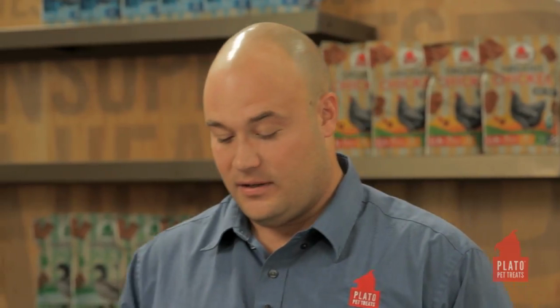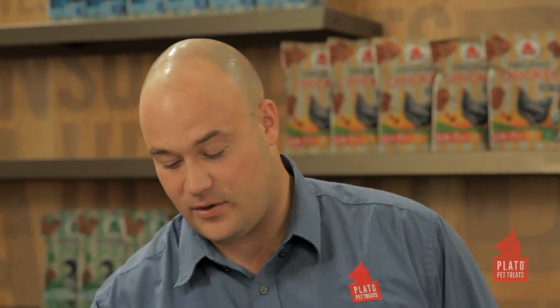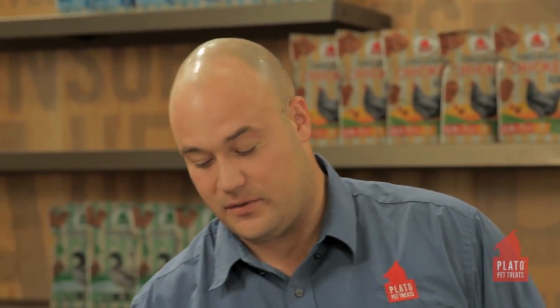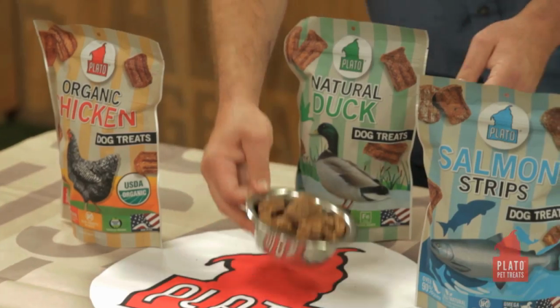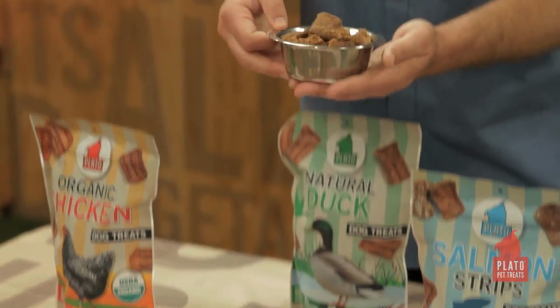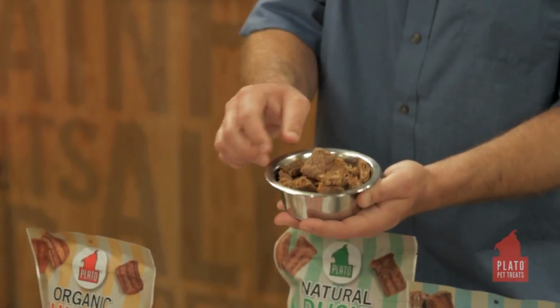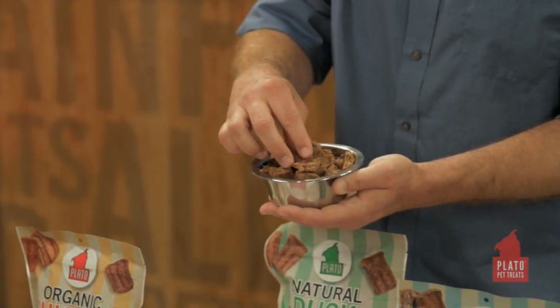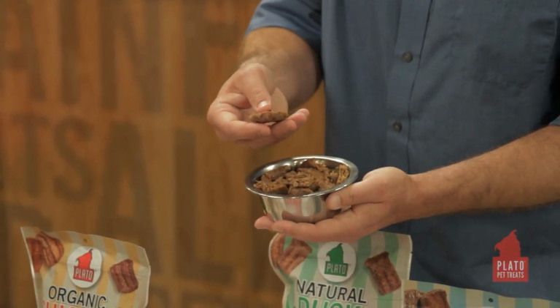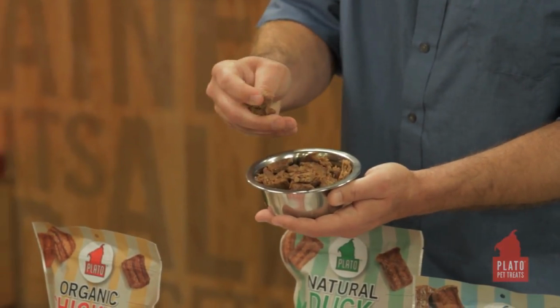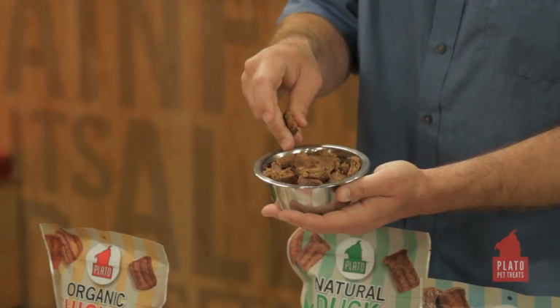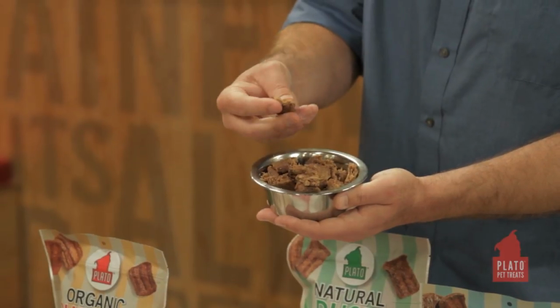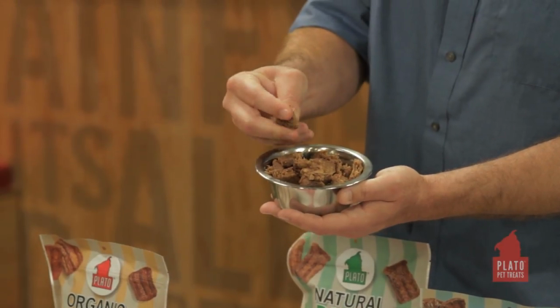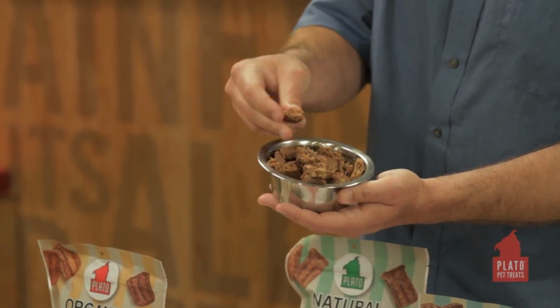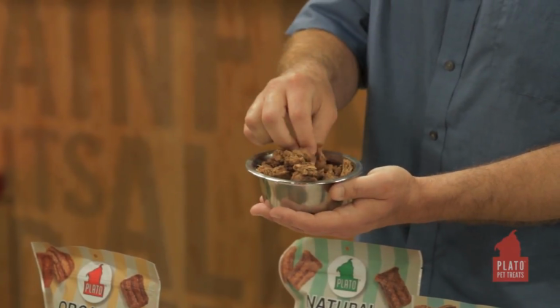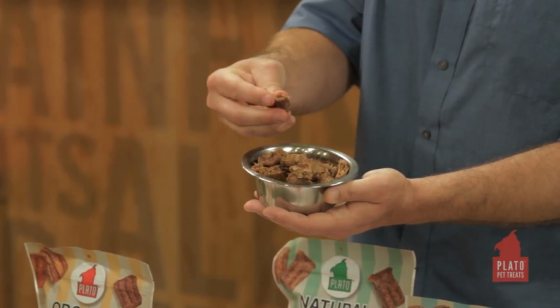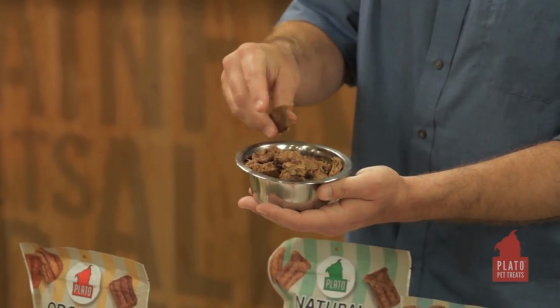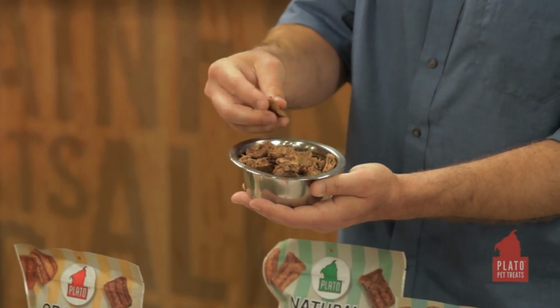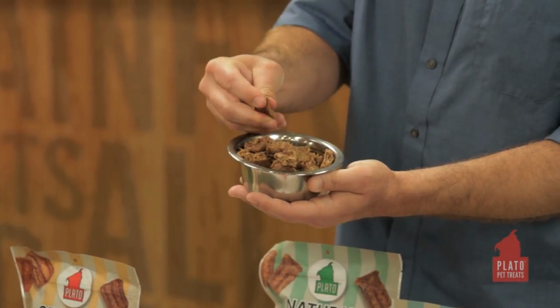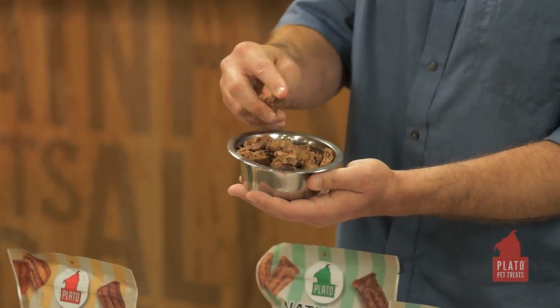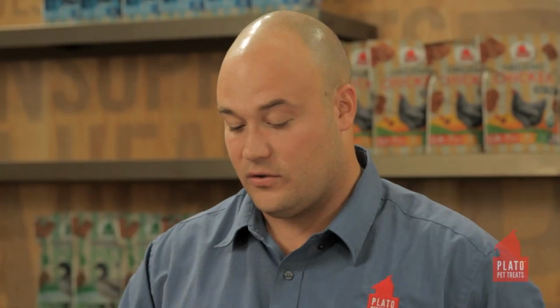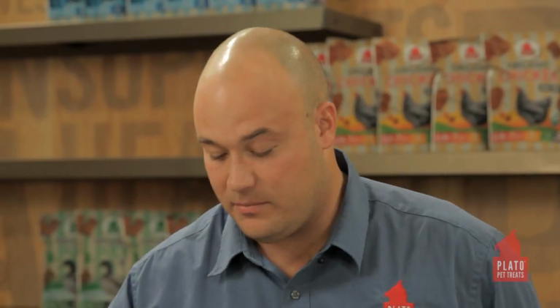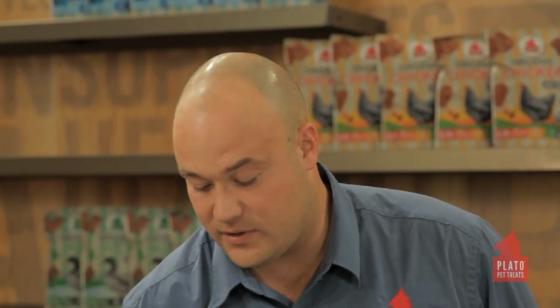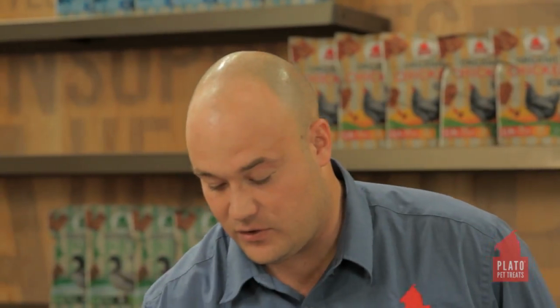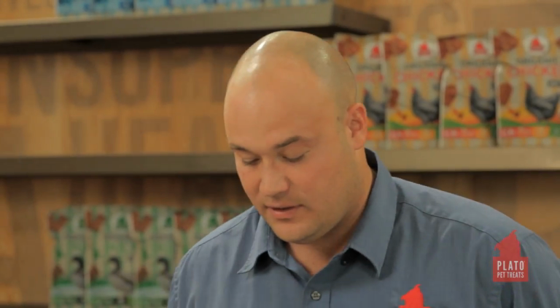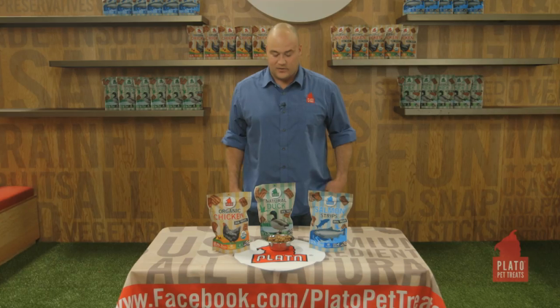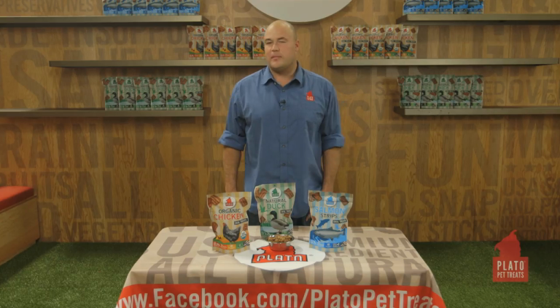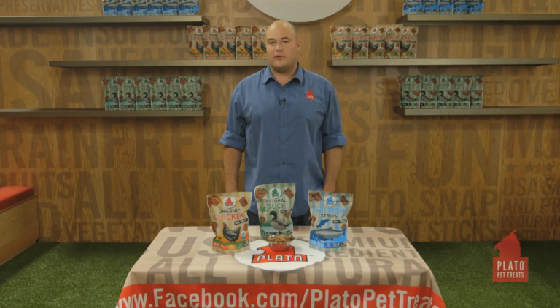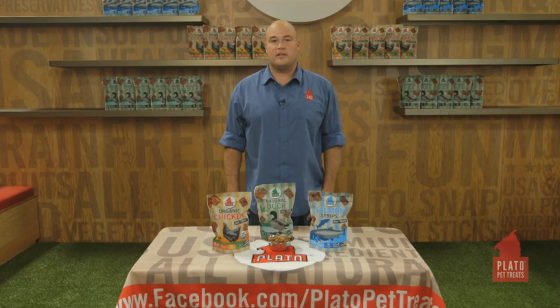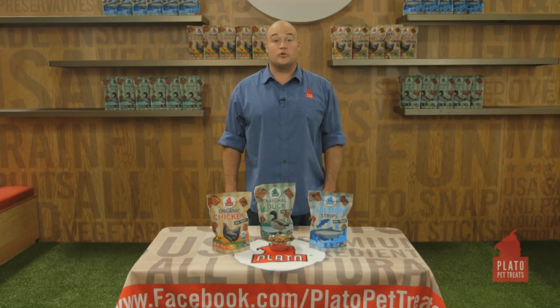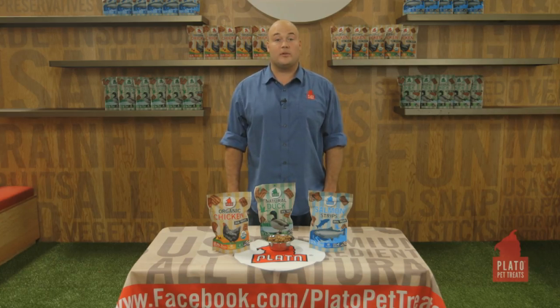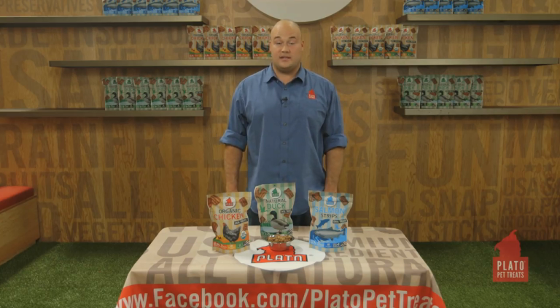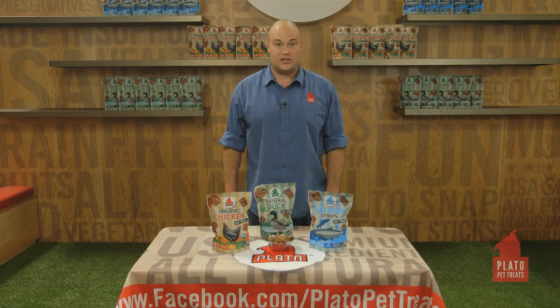These are a great option for a lot of dogs because they're very easy to break into little pieces, they crumble, they're very meaty inside. They're very simple formulas, so there's only one meat source in each of the treats. They have a small amount of brown rice, and they're ultra palatable and easy to digest.